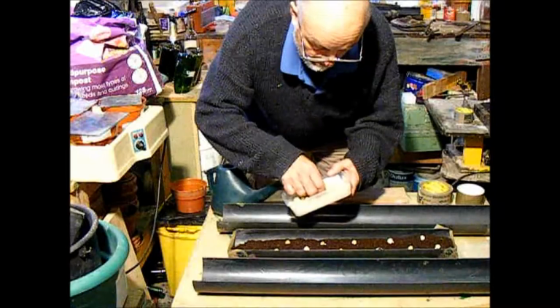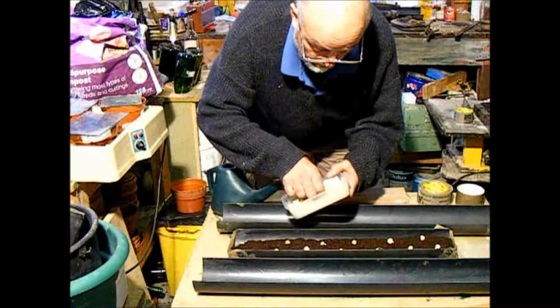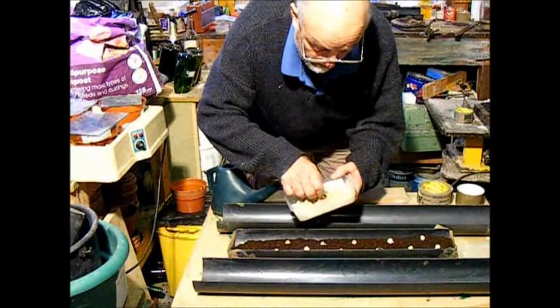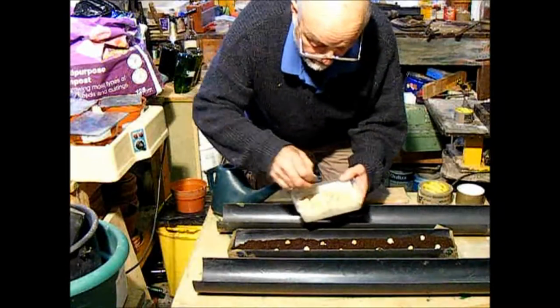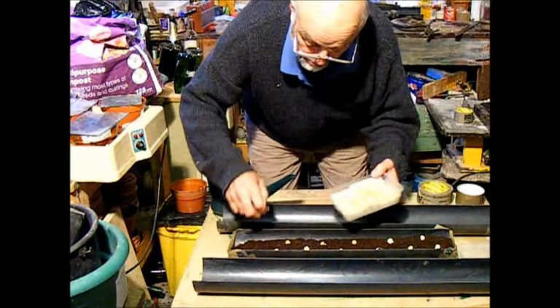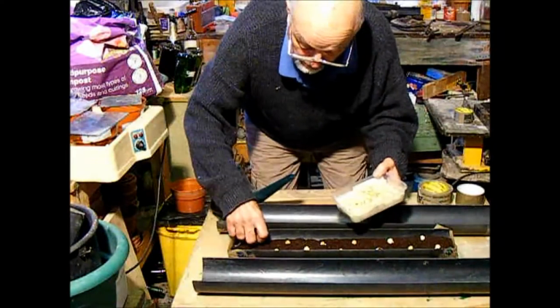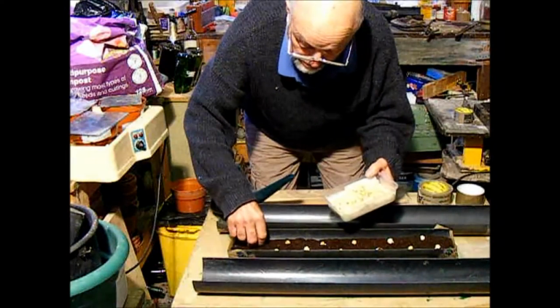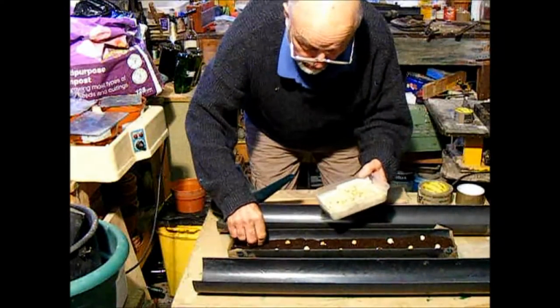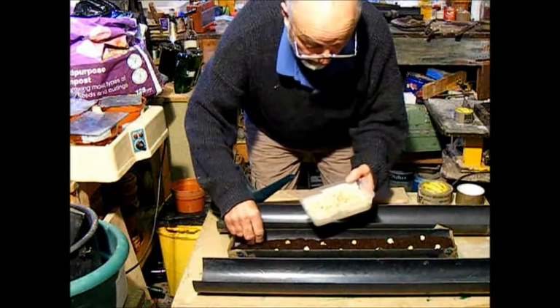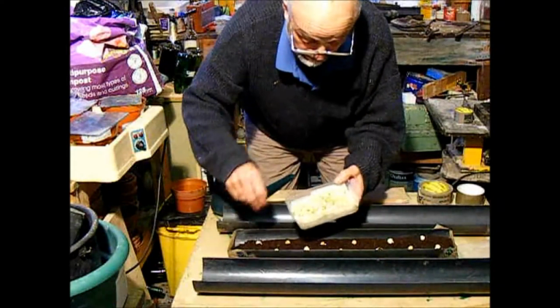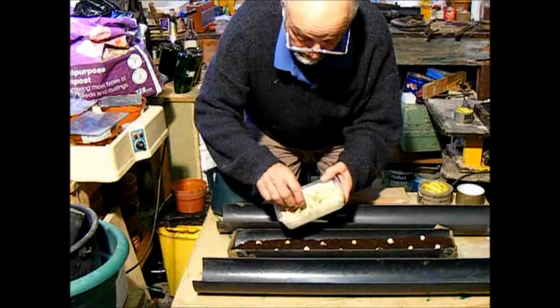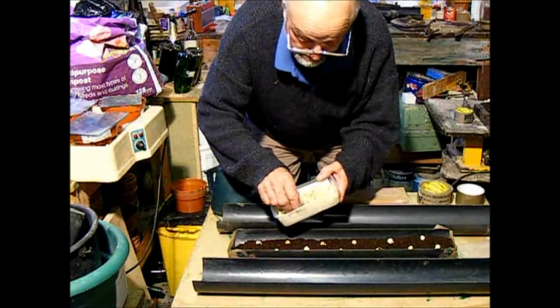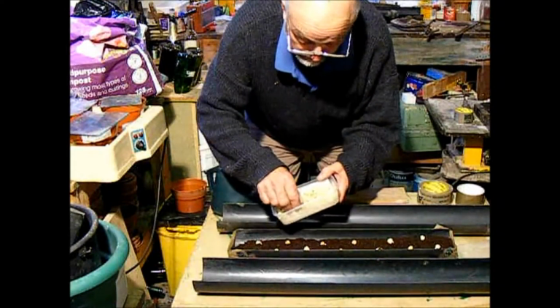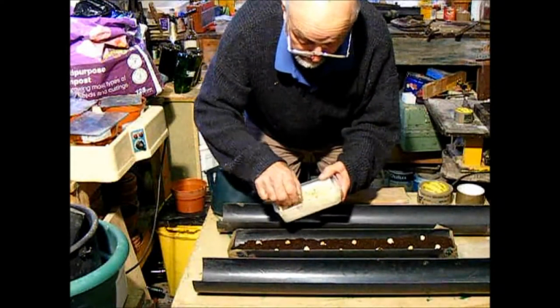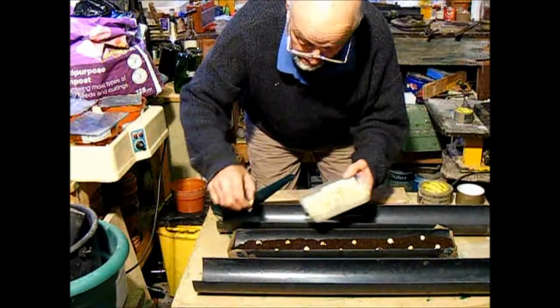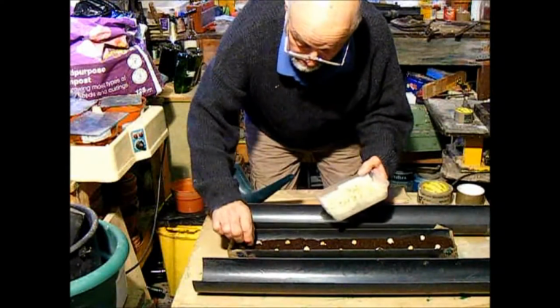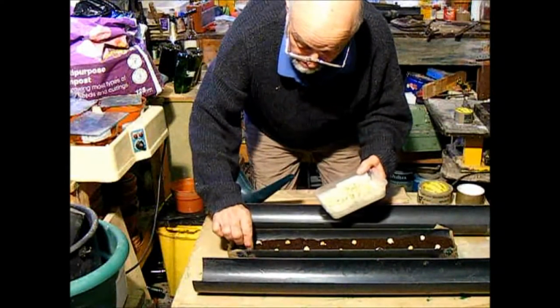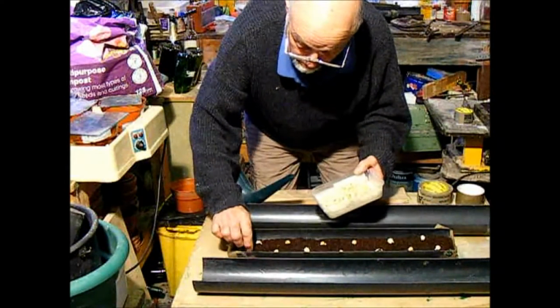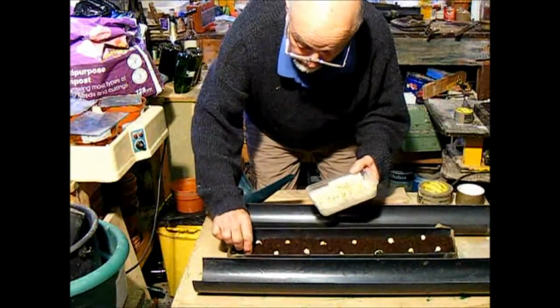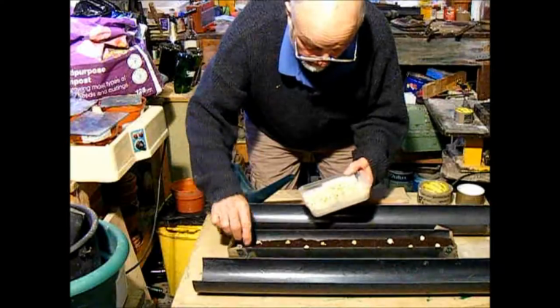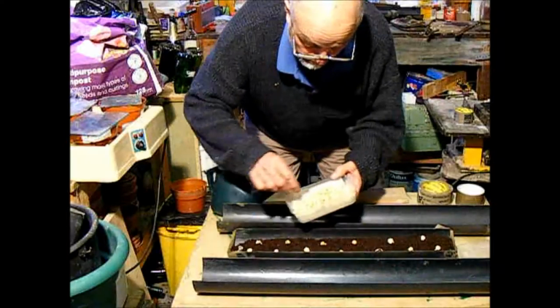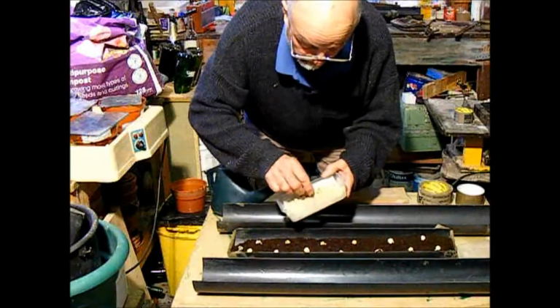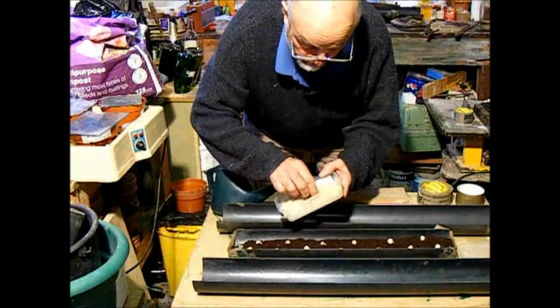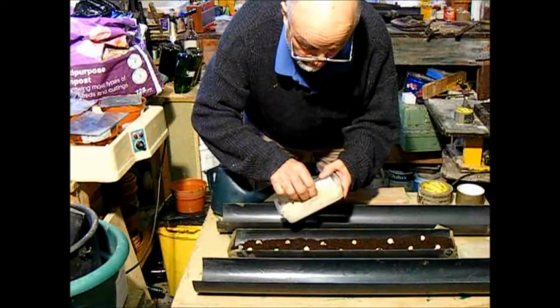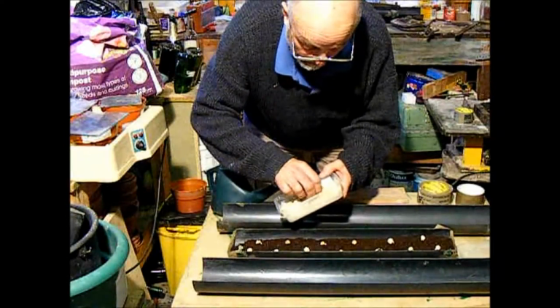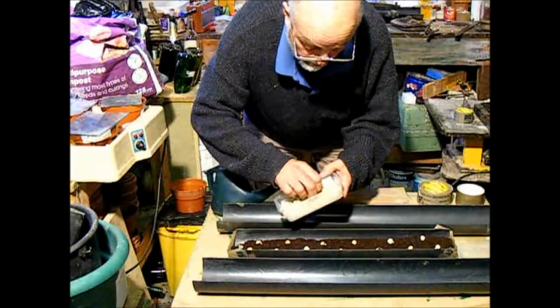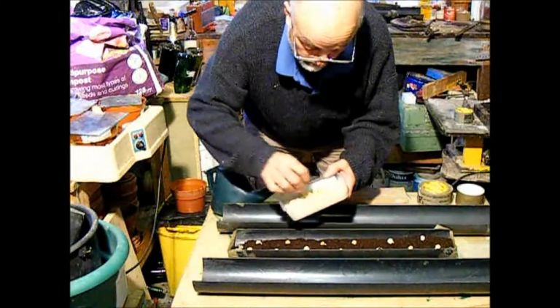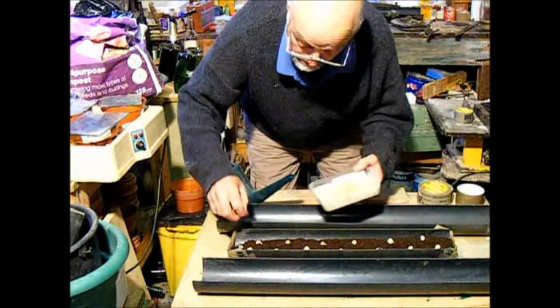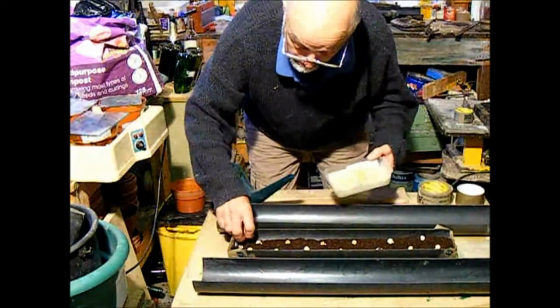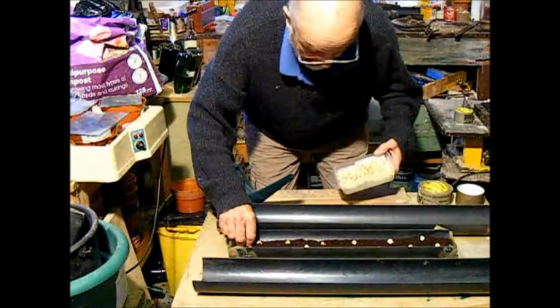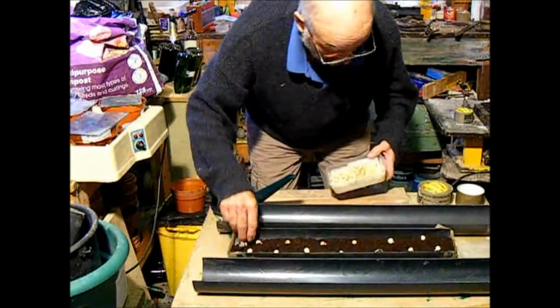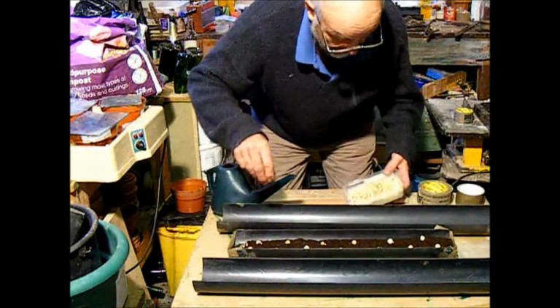You don't want to leave them shooting too long in a container like this. These are just about right, because if you do, they will simply go off.